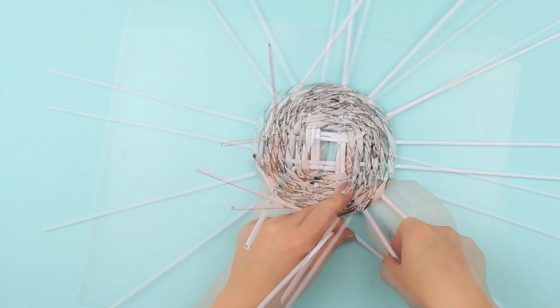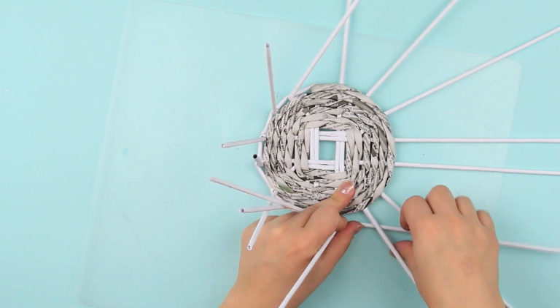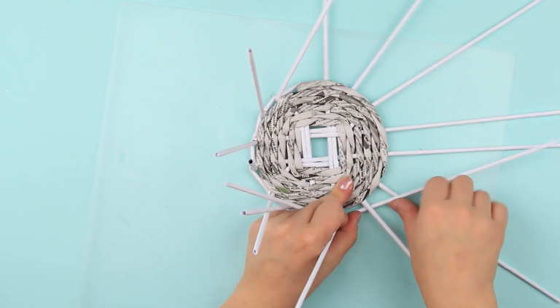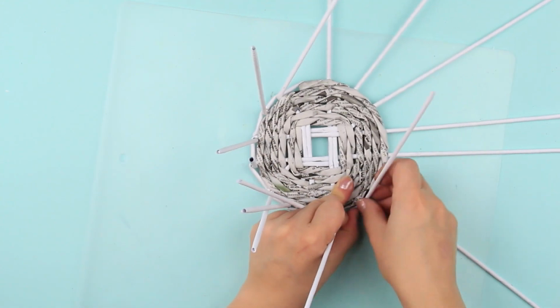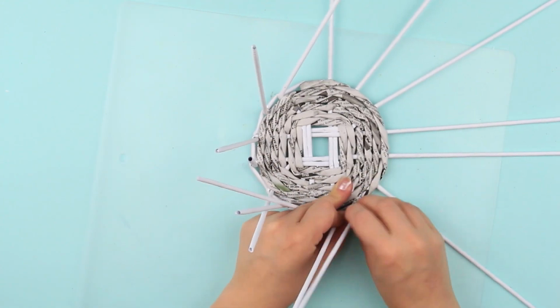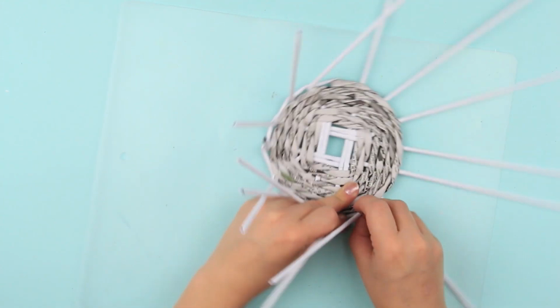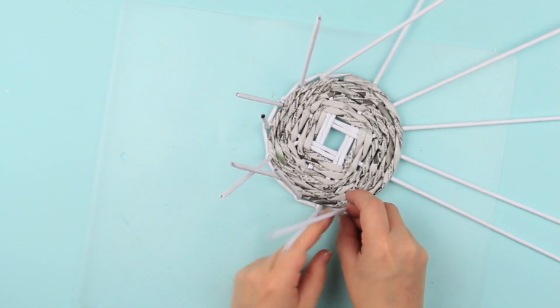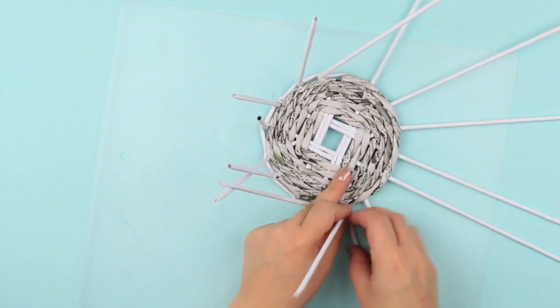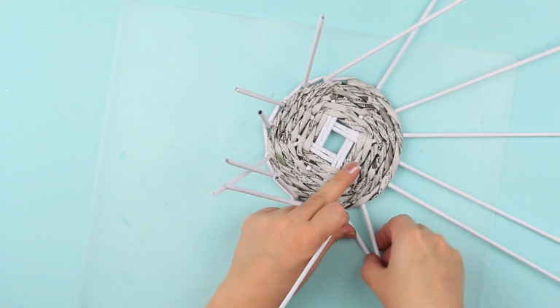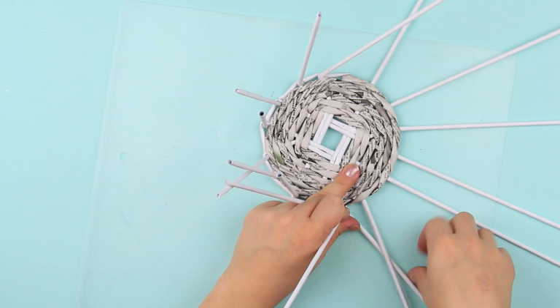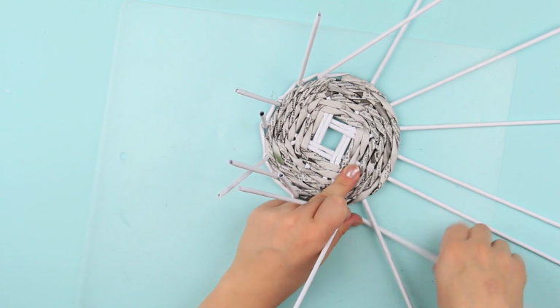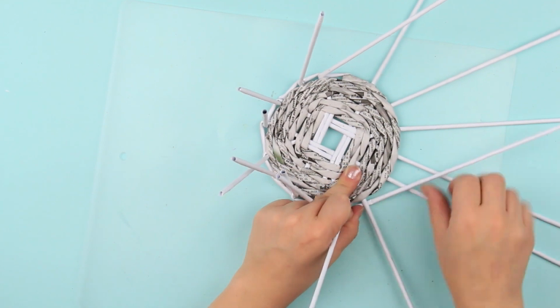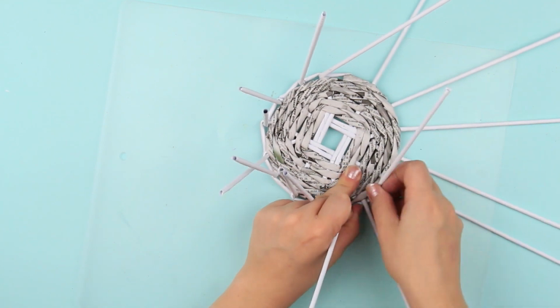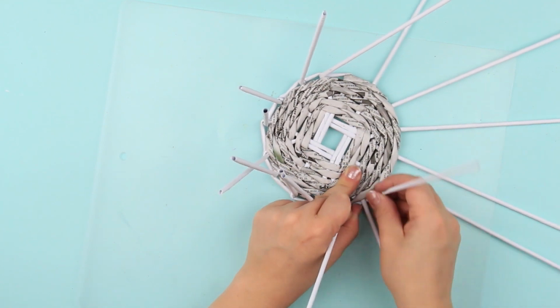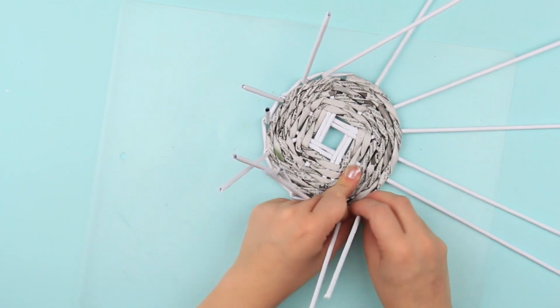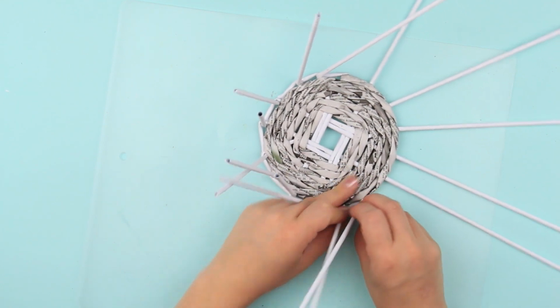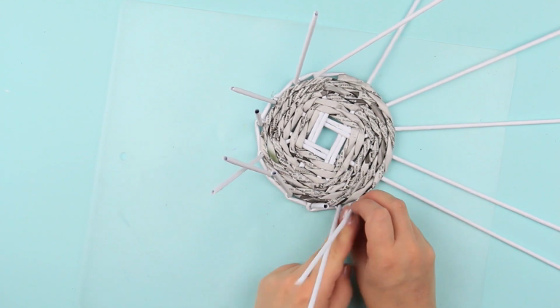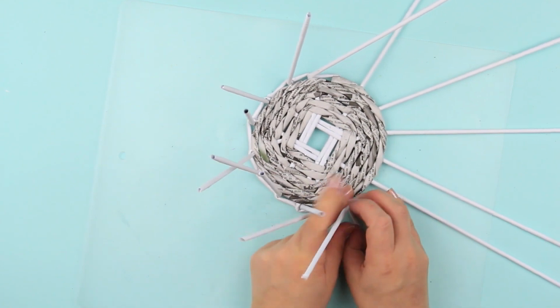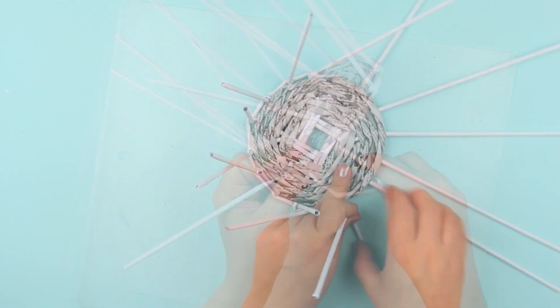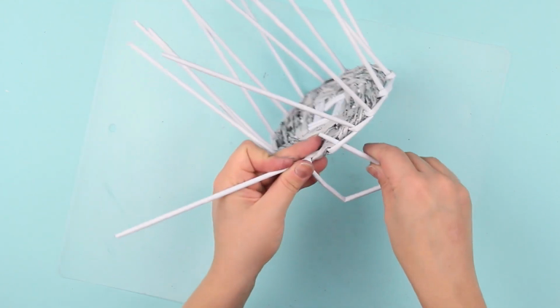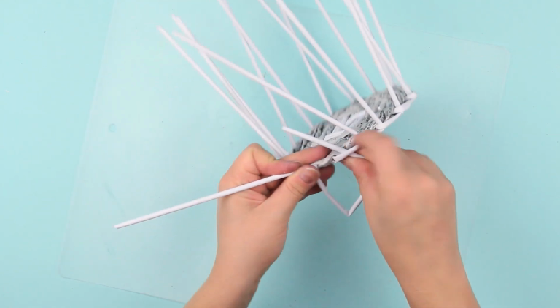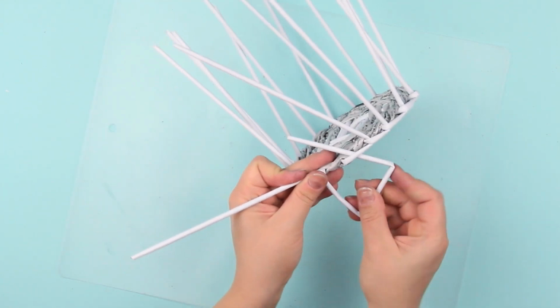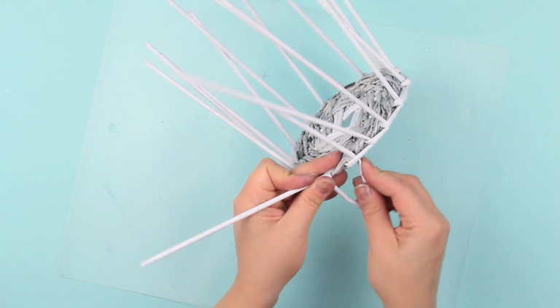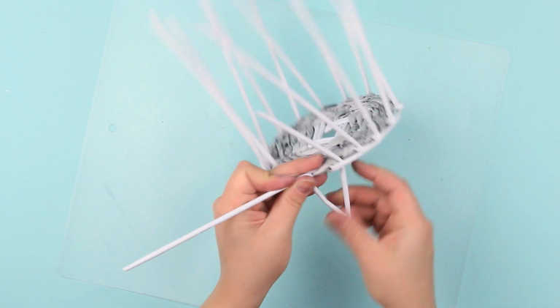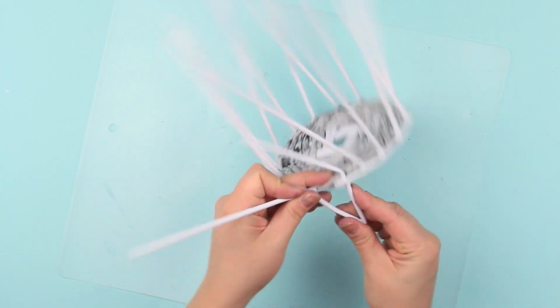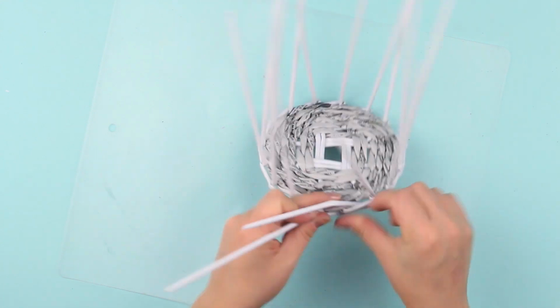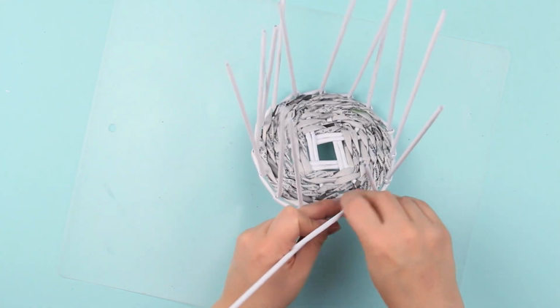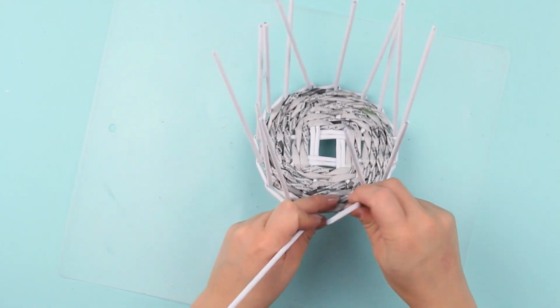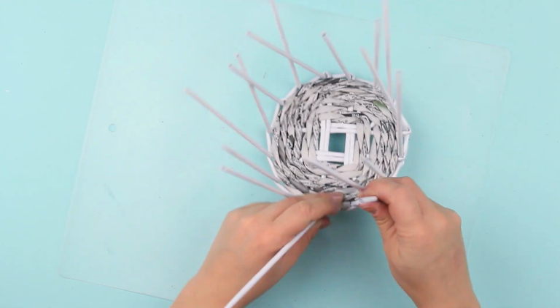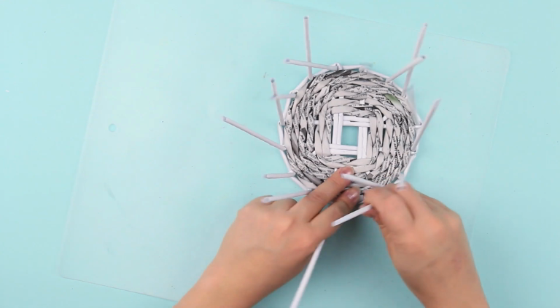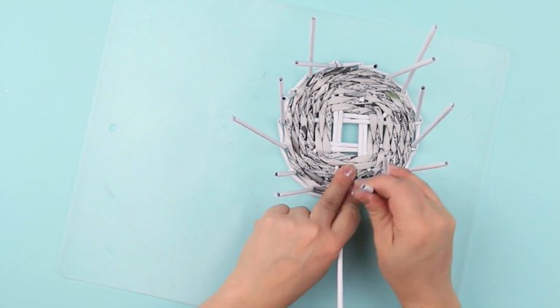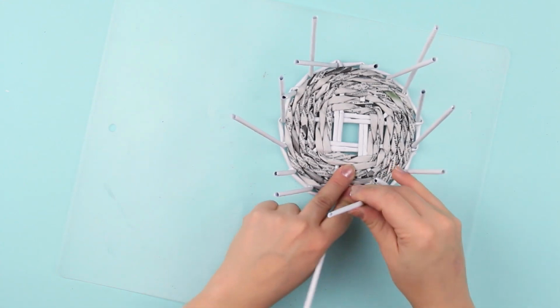Continue sticking the frame tubes up counter clockwise. Pass the last stand through the loop and bend upright. Be sure the frame widens upward.